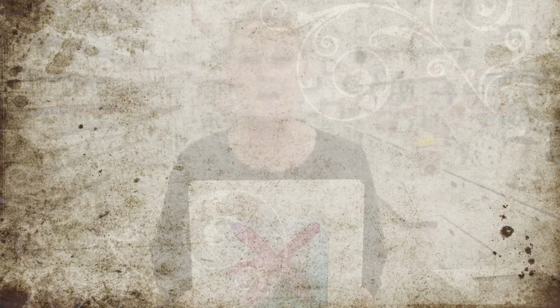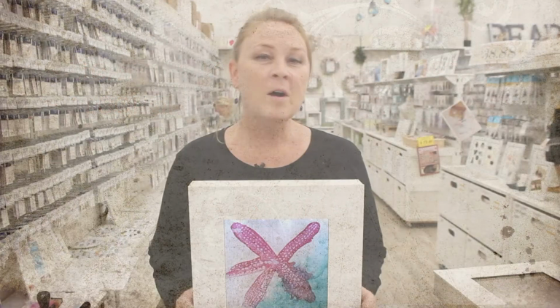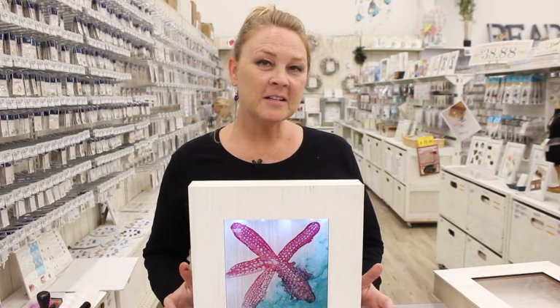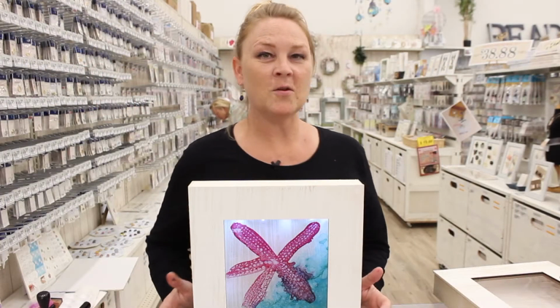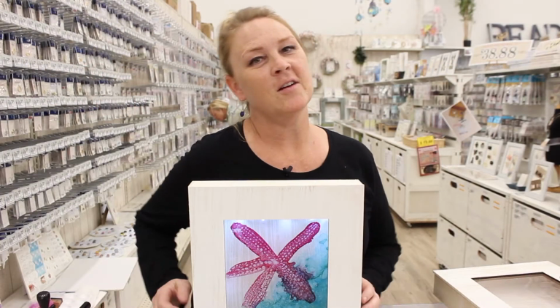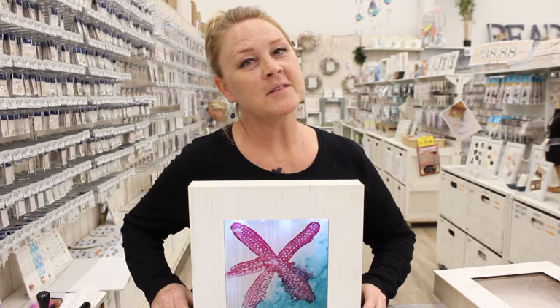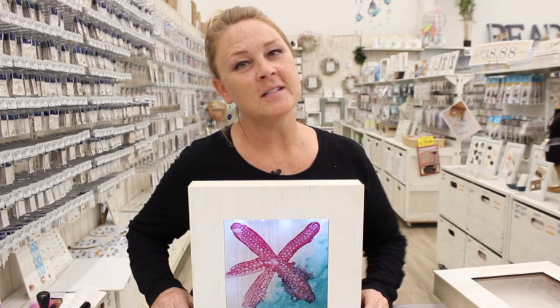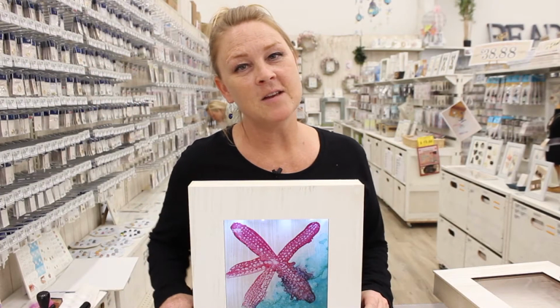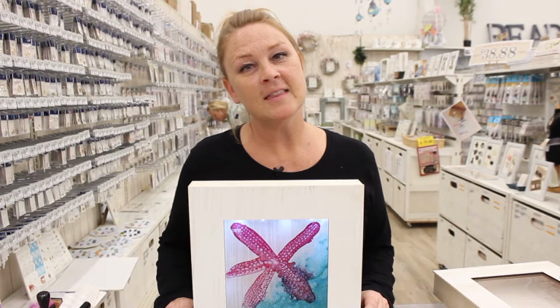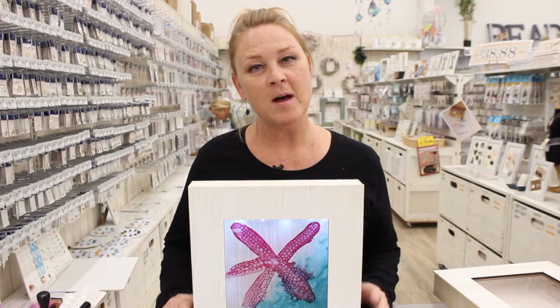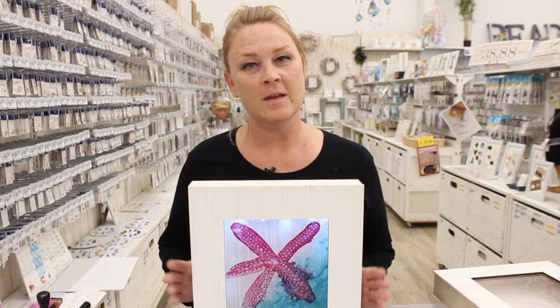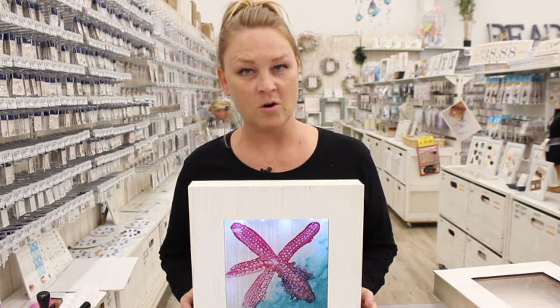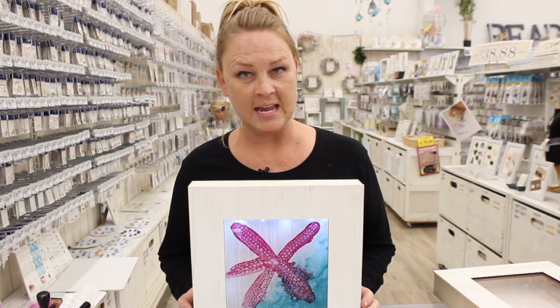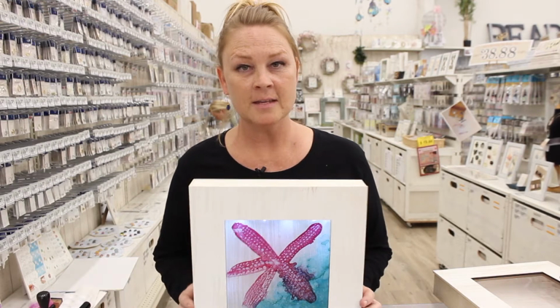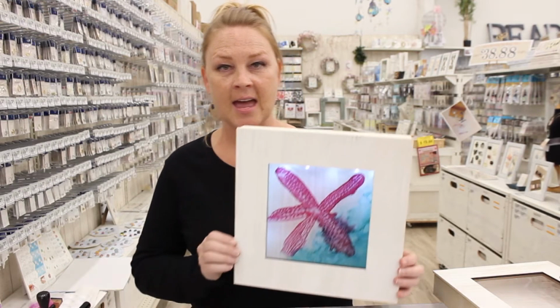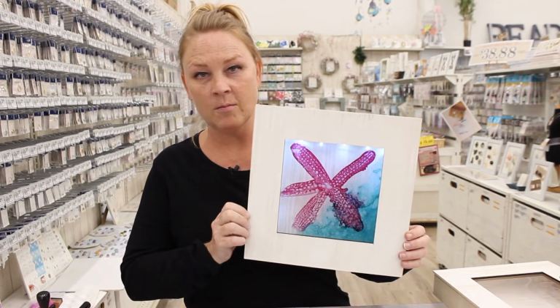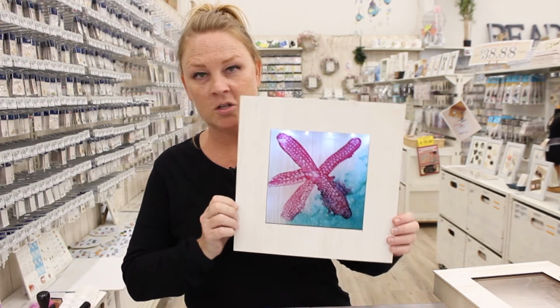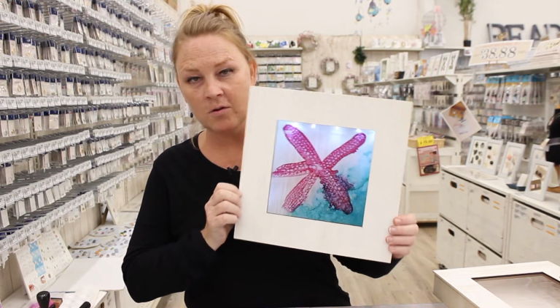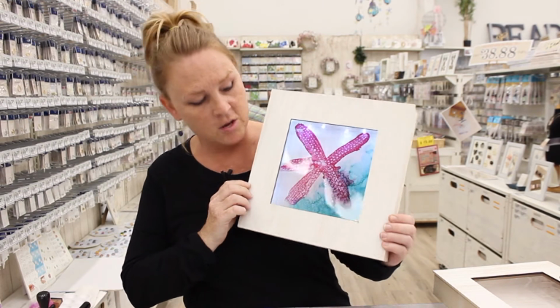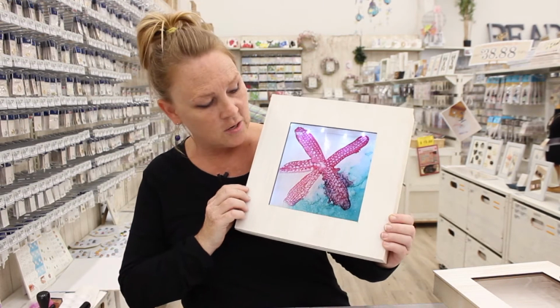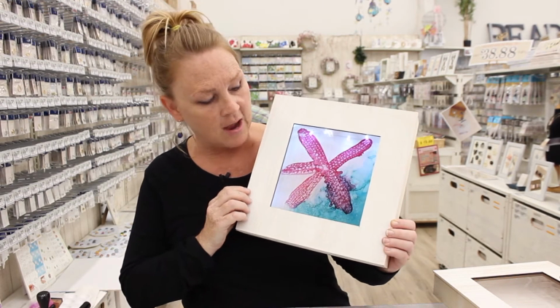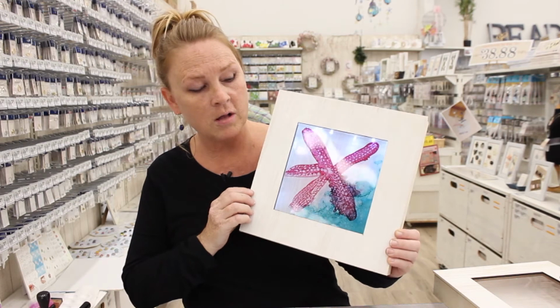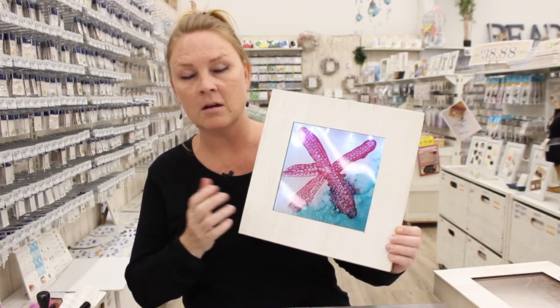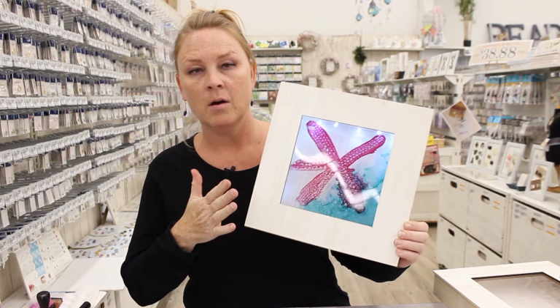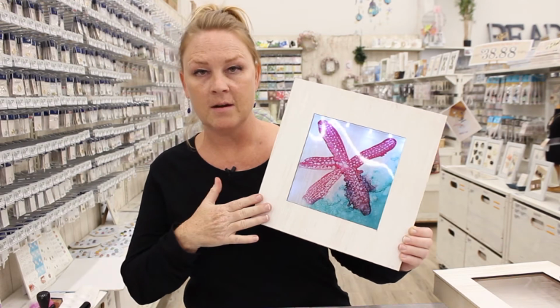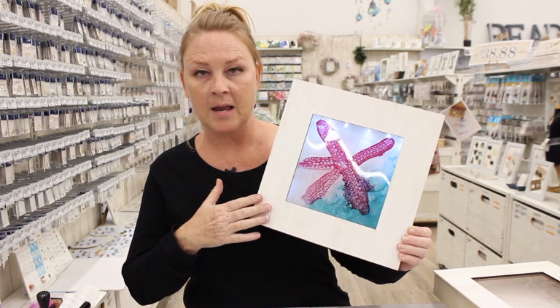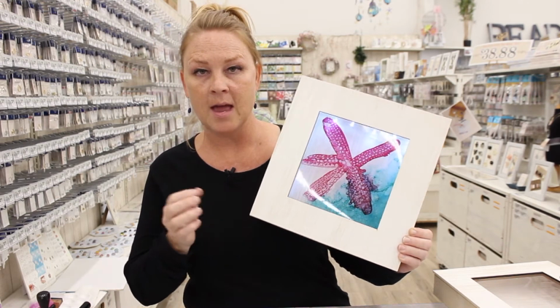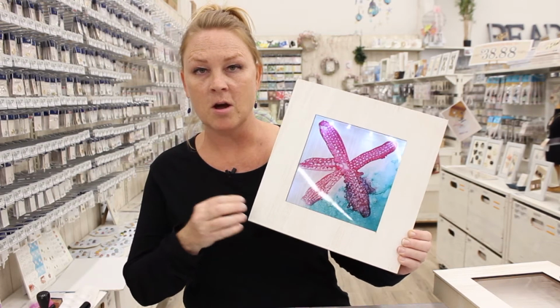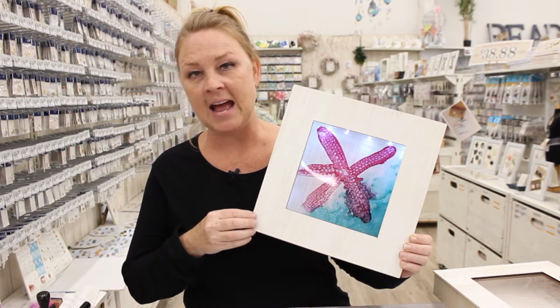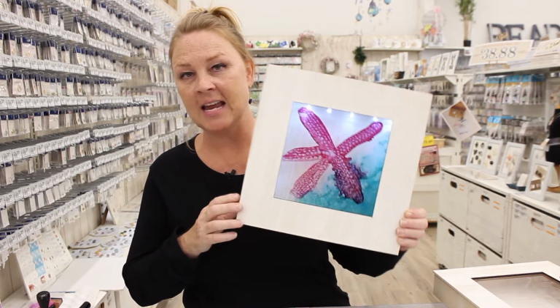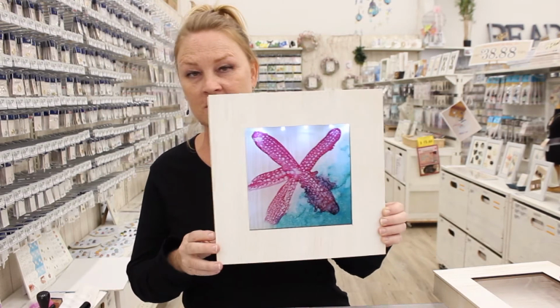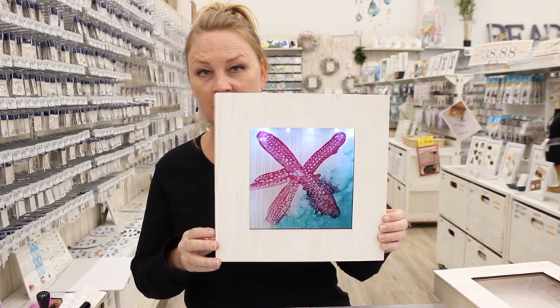Welcome back to Crankin' Out Crafts. We're continuing this month with alcohol inks, and now I'm going to show you how you can use alcohol ink within a frame and on an acetate surface.